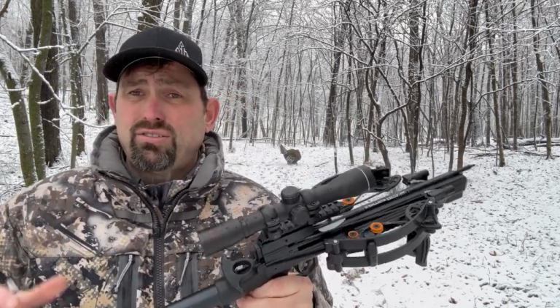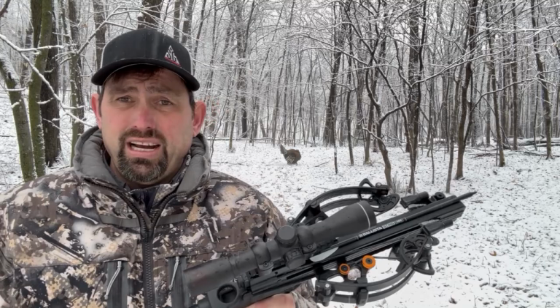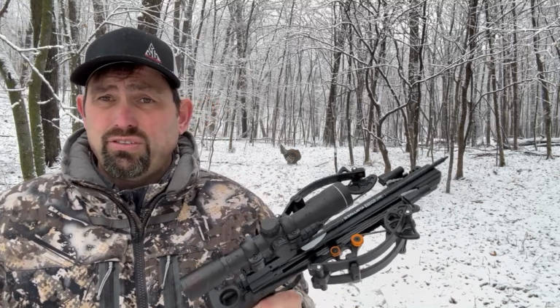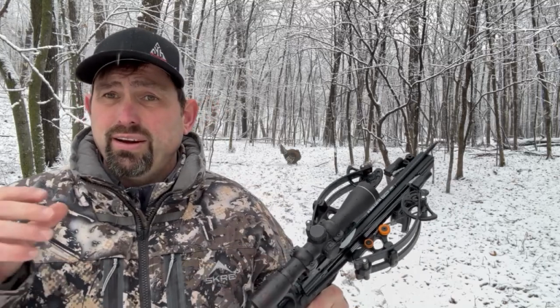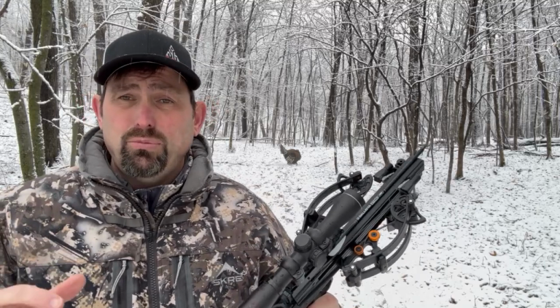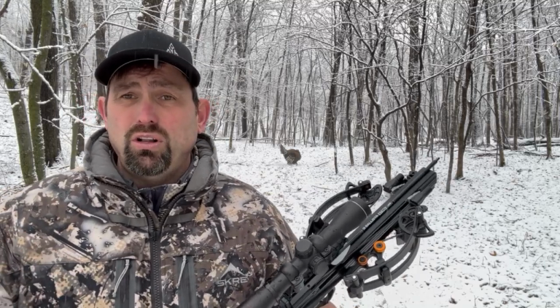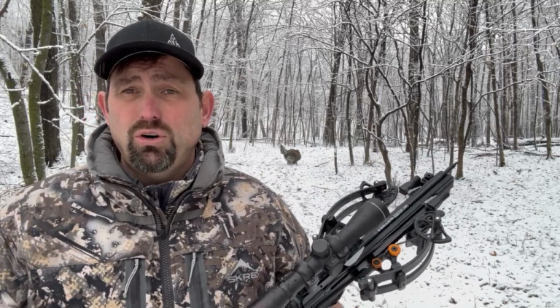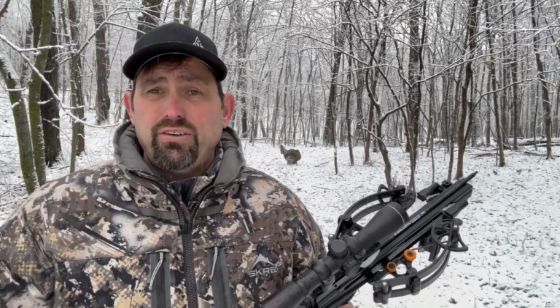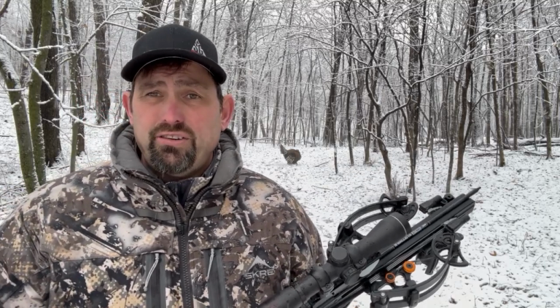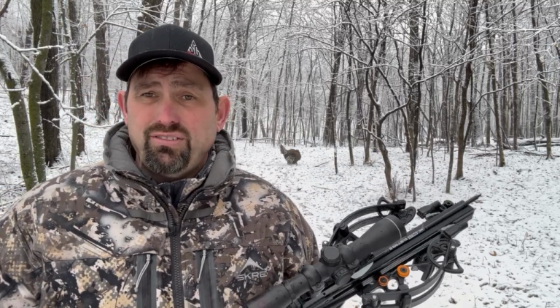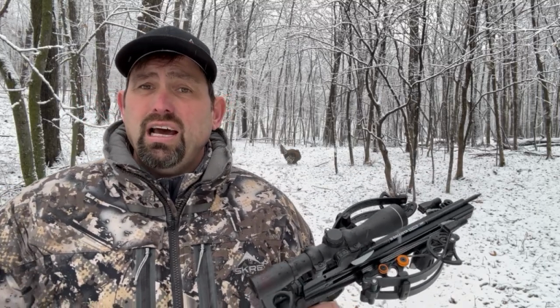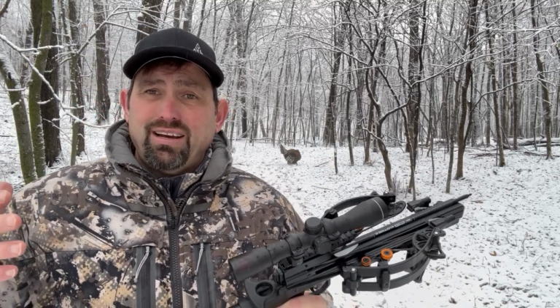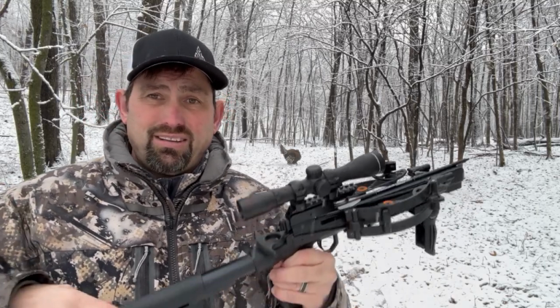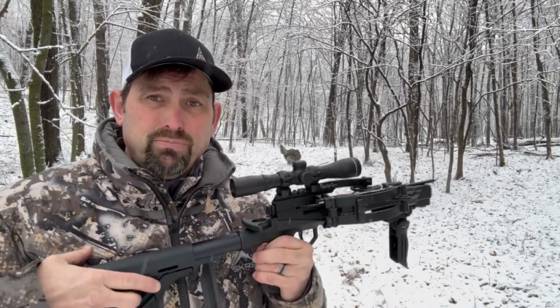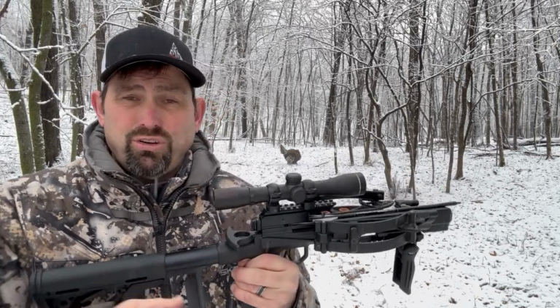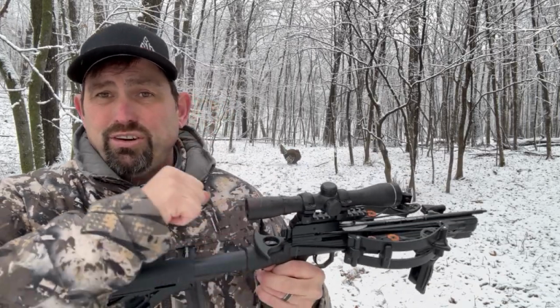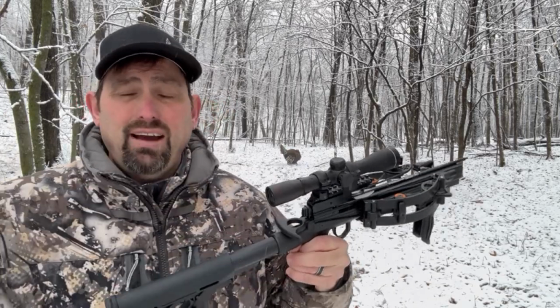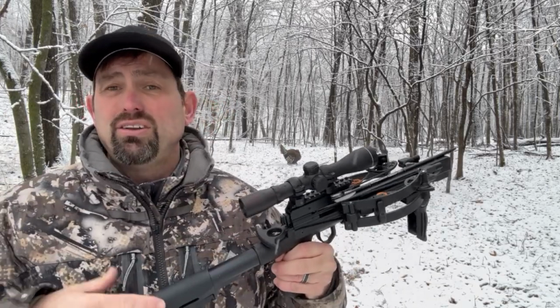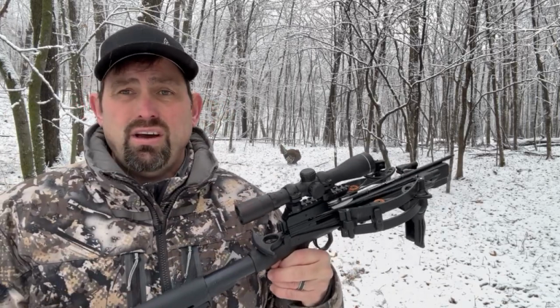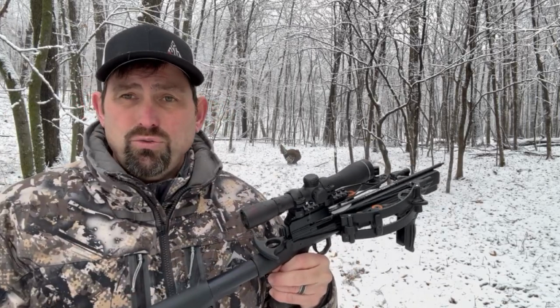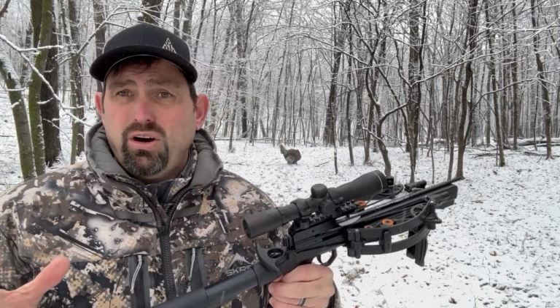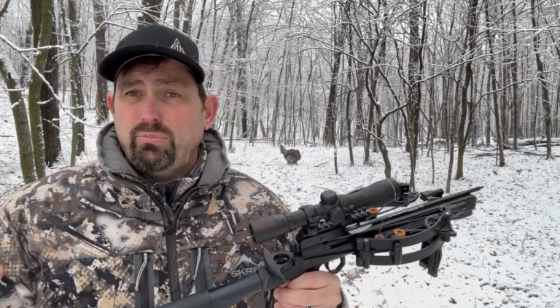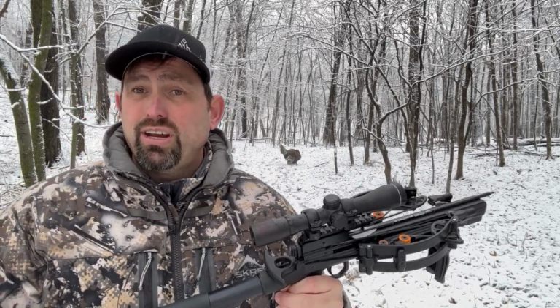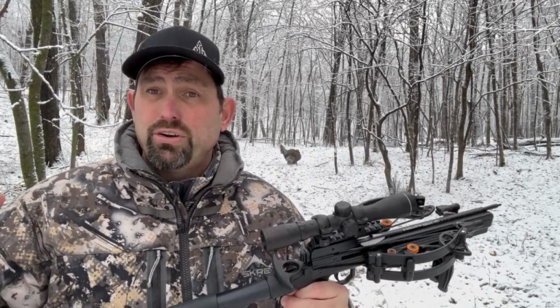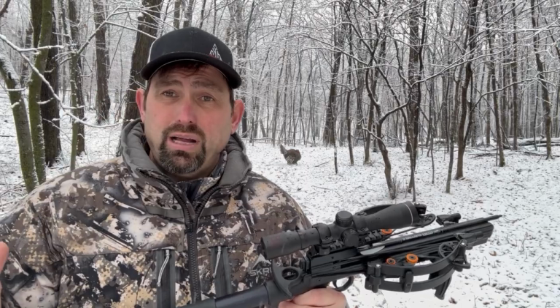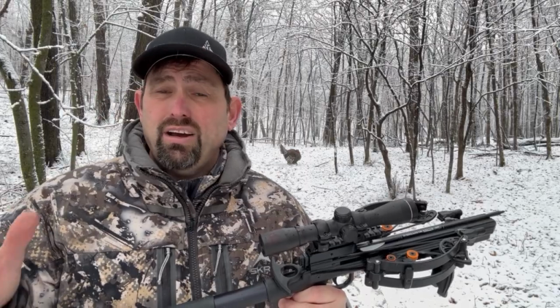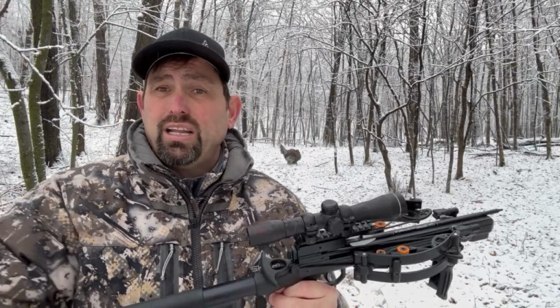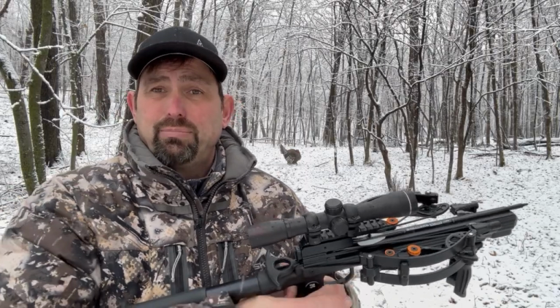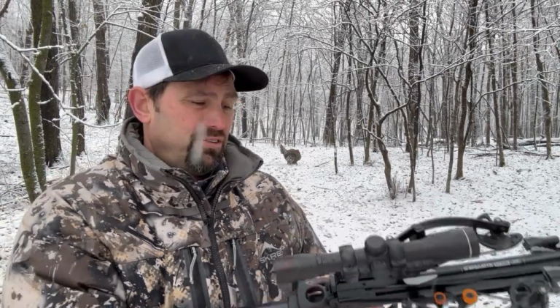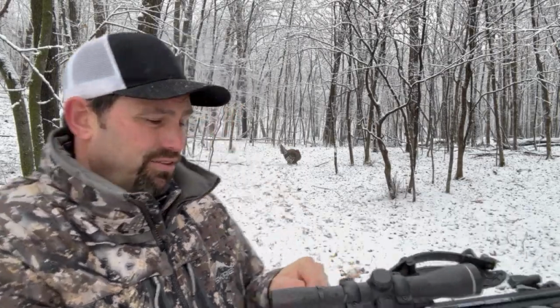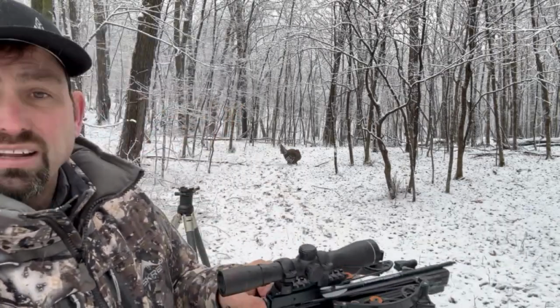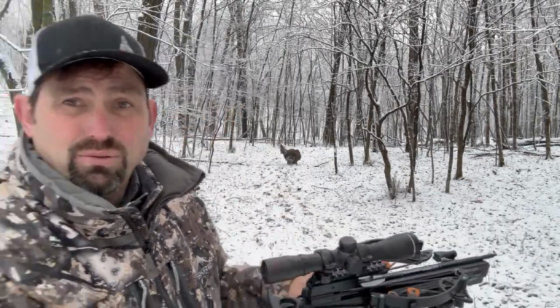It's so nice versus shooting a vertical bow or a longbow during archery season because it's motionless. You're not having all this movement around that will bust turkeys, whether you're in a blind or leaning up against a tree. So let's give it a whirl.